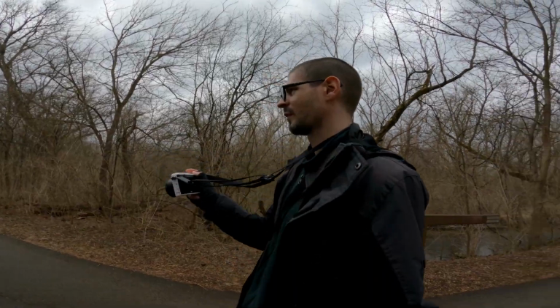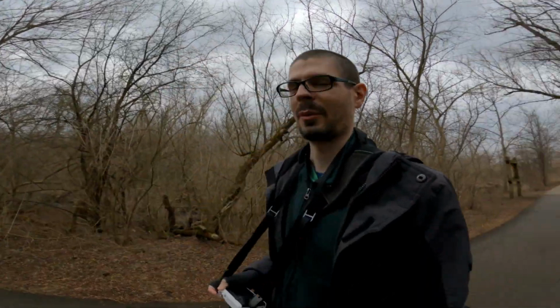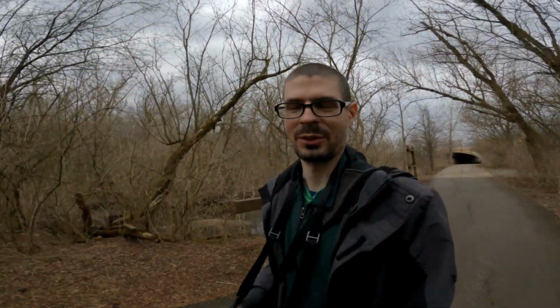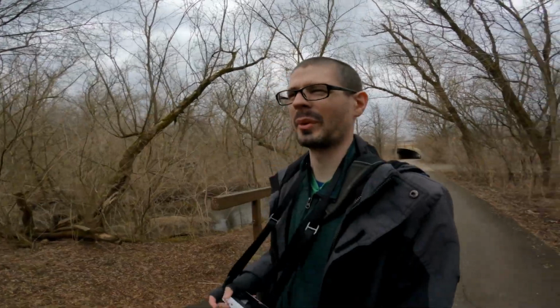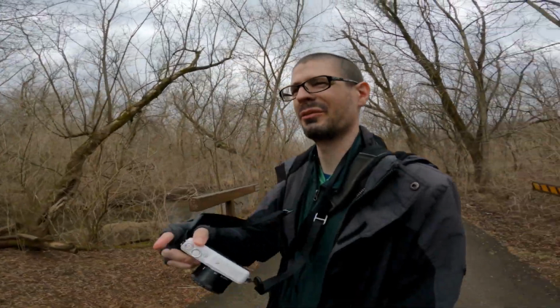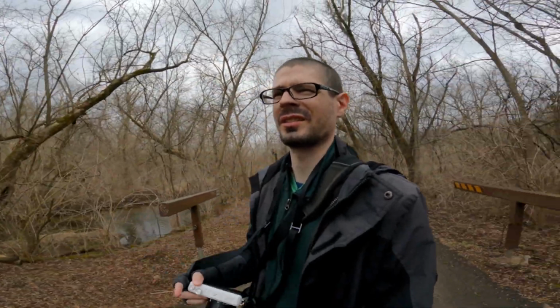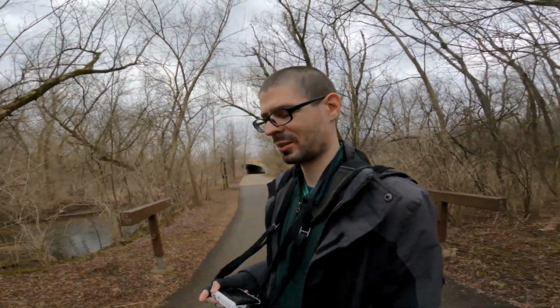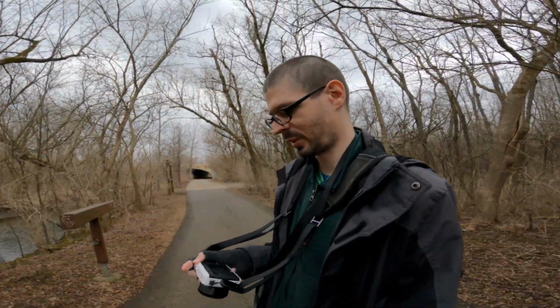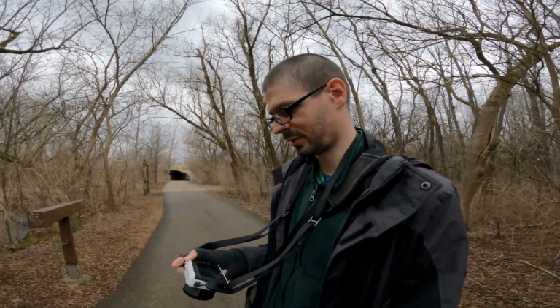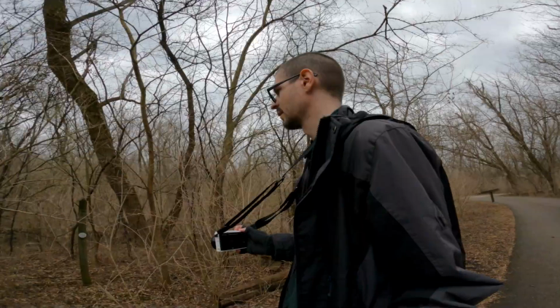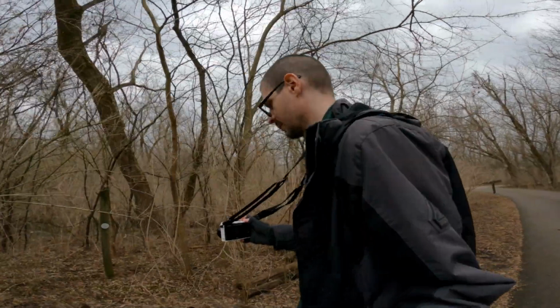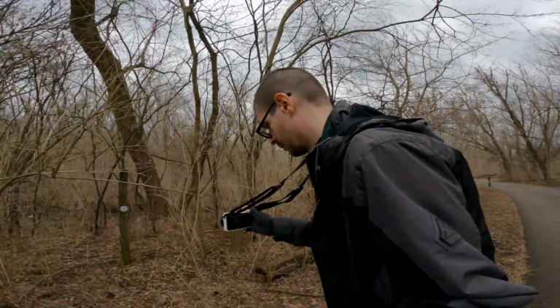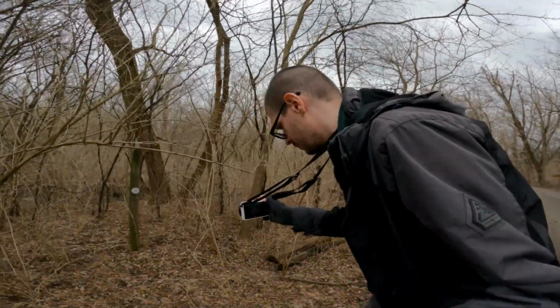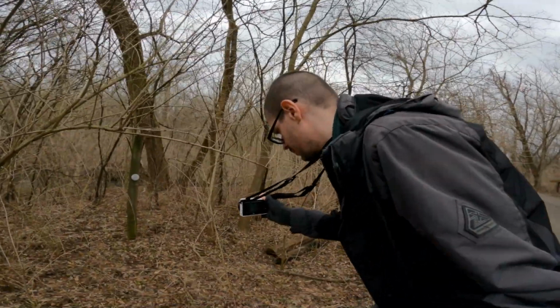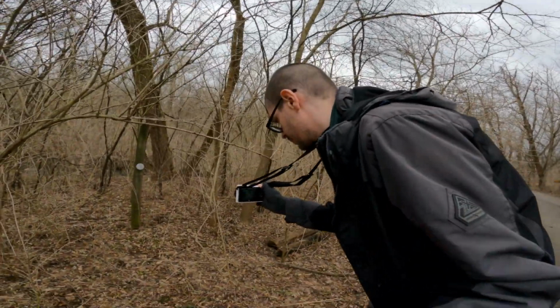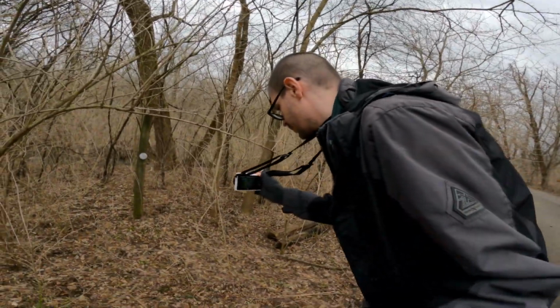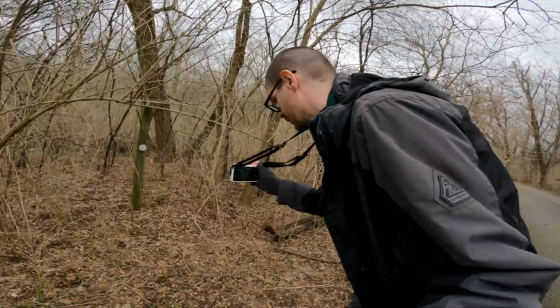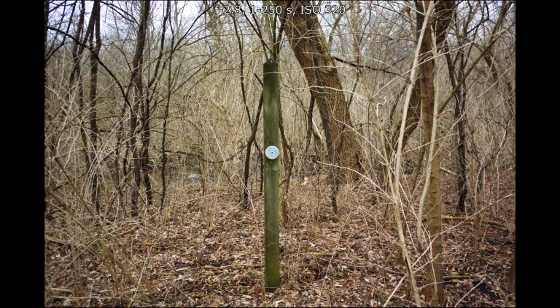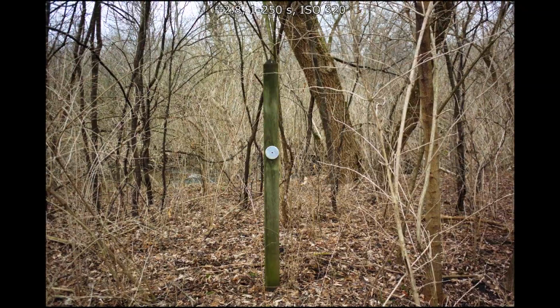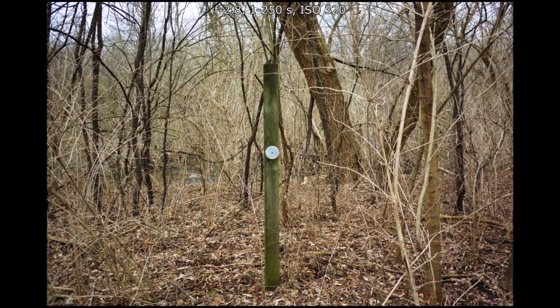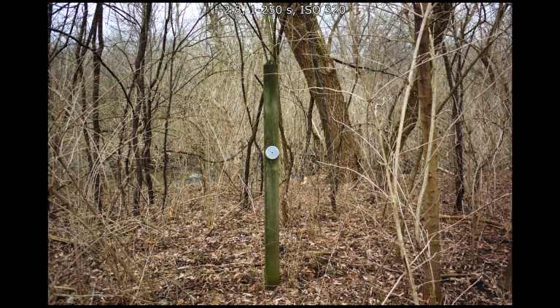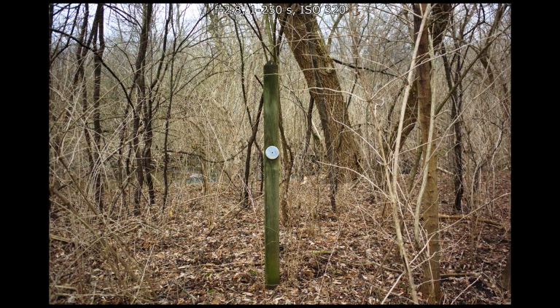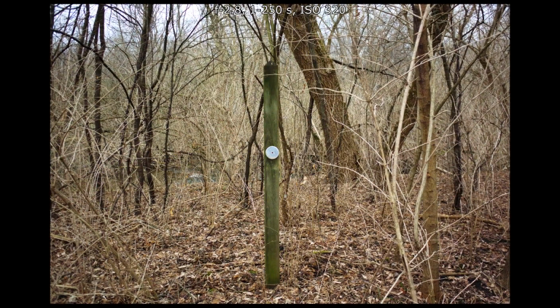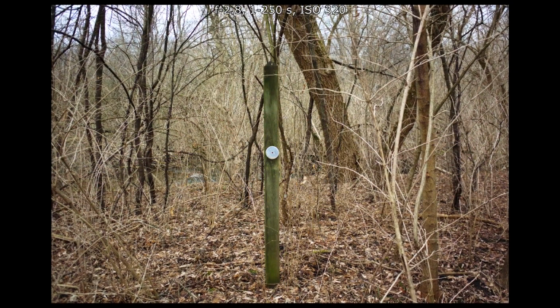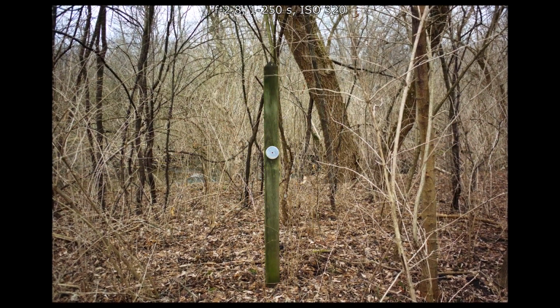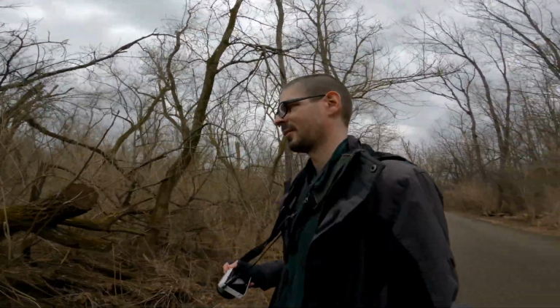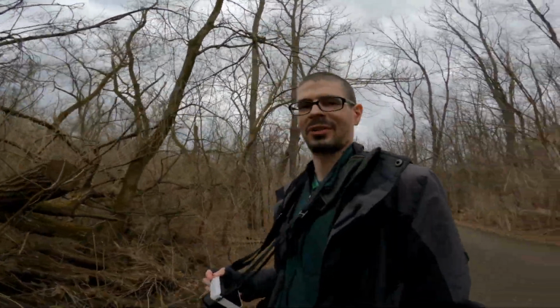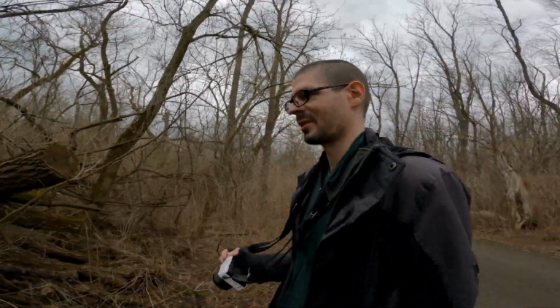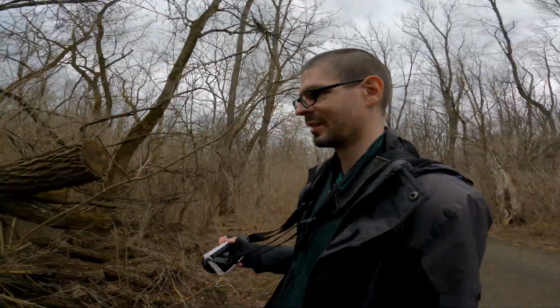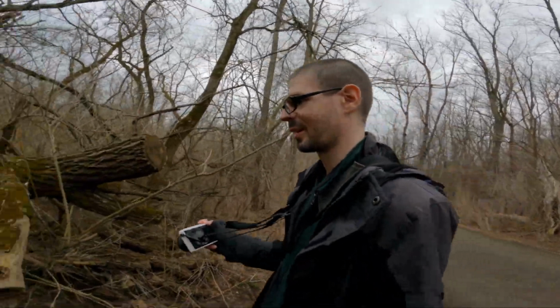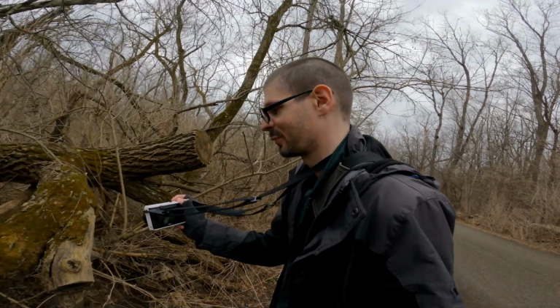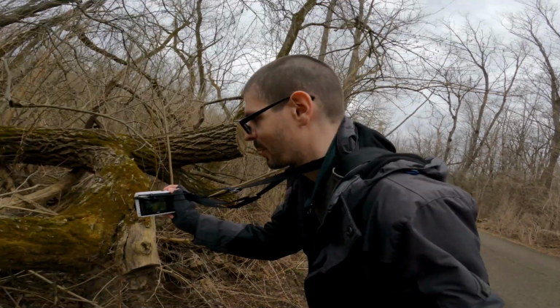The camera's still using f/2.8 even in this situation. Moss is always a good option for photos.